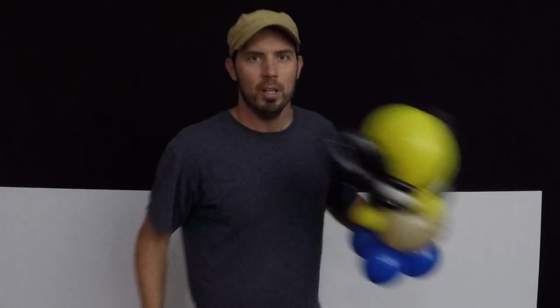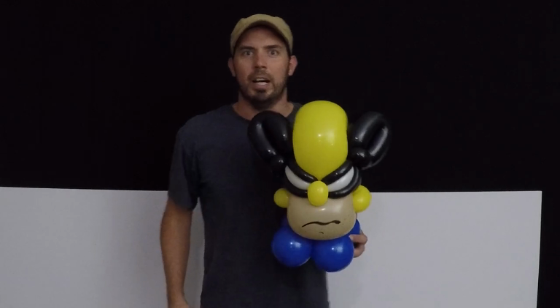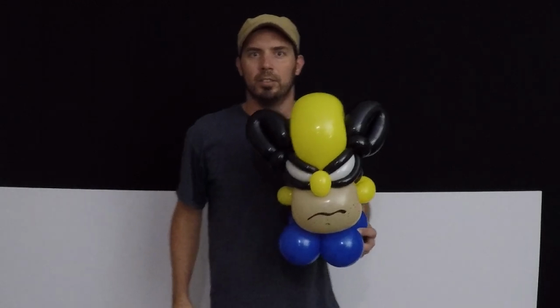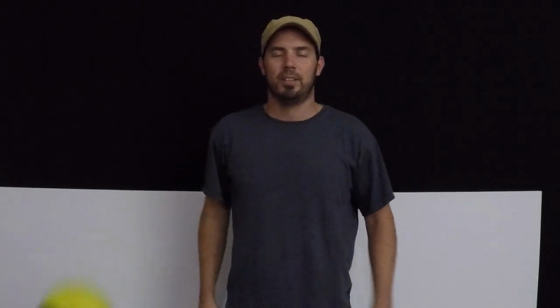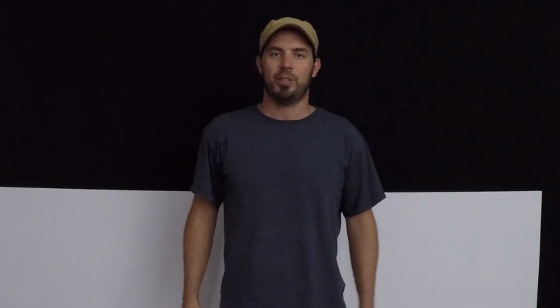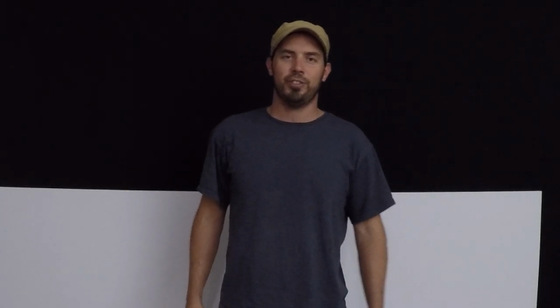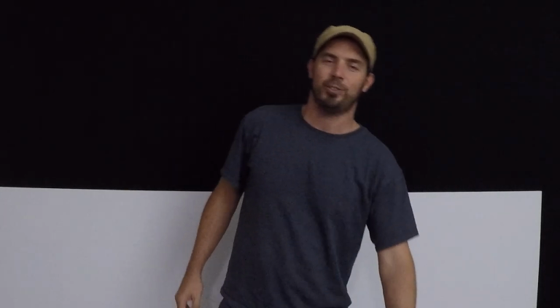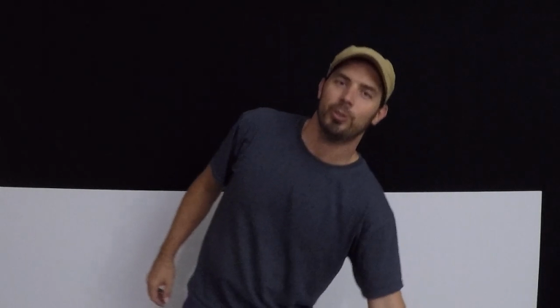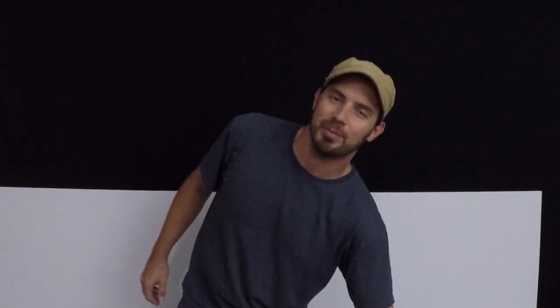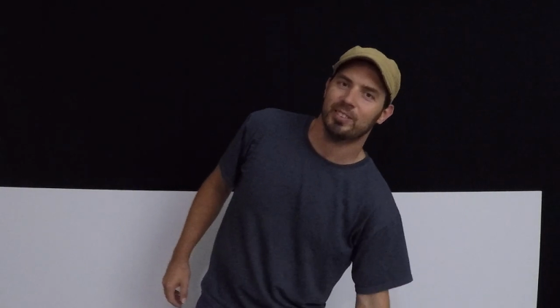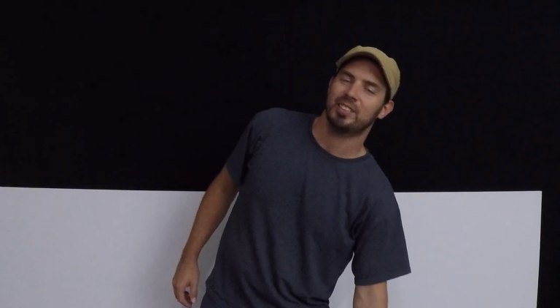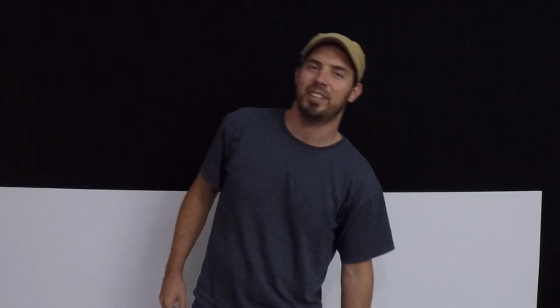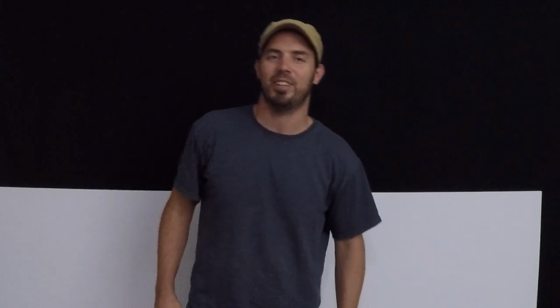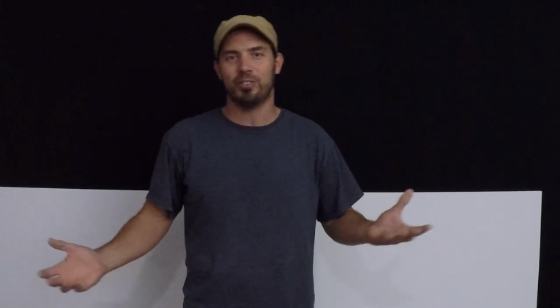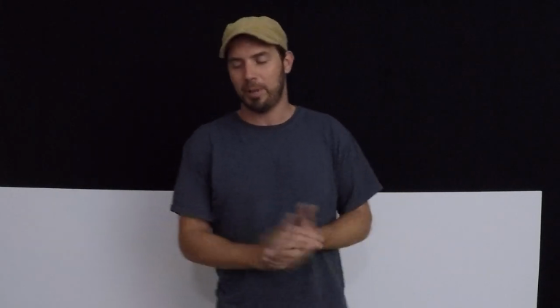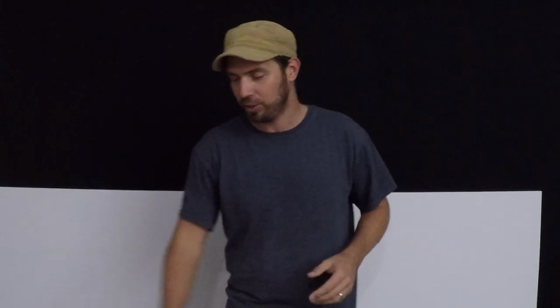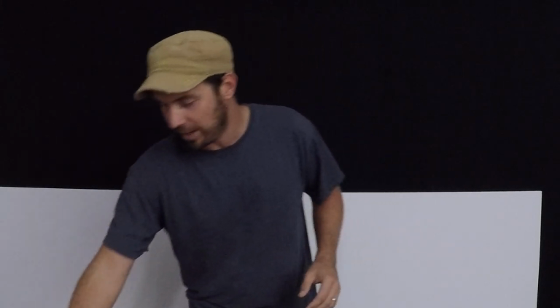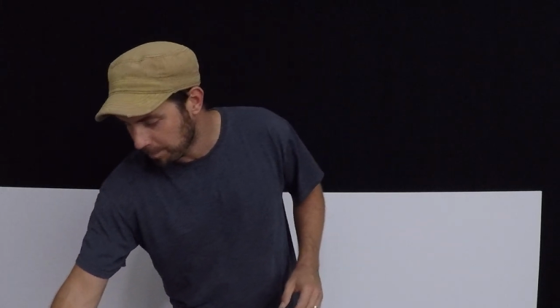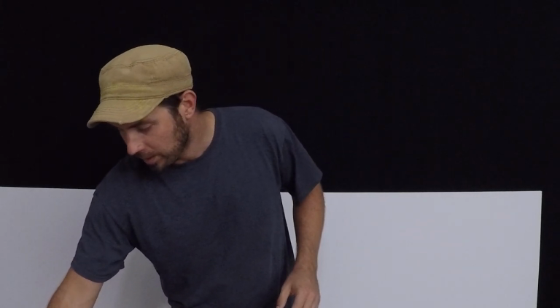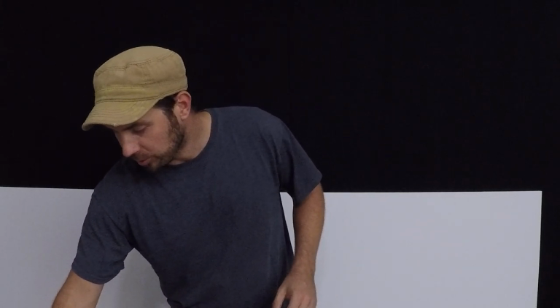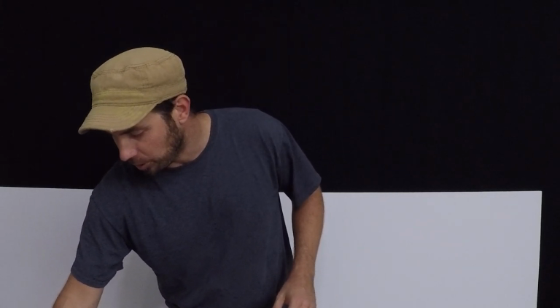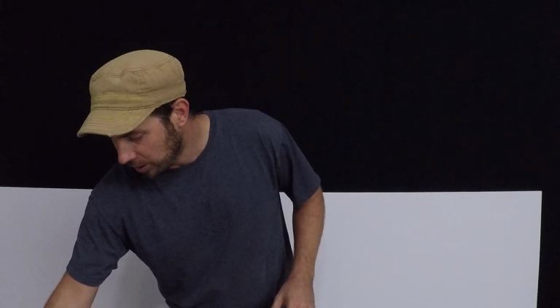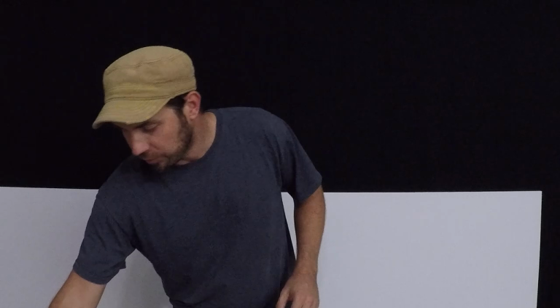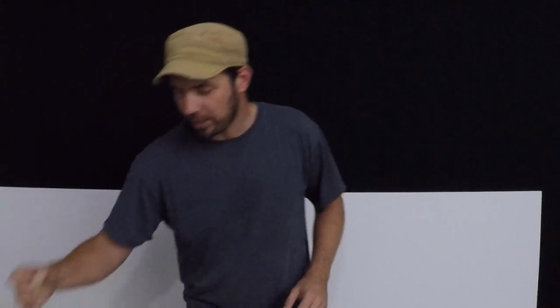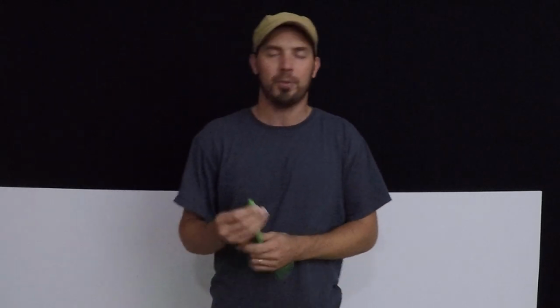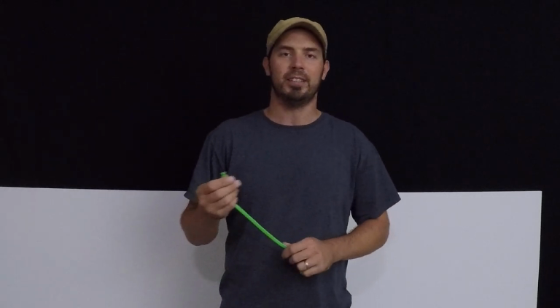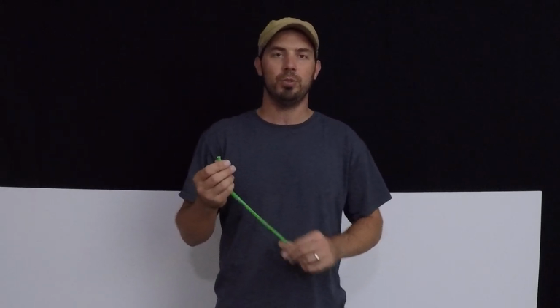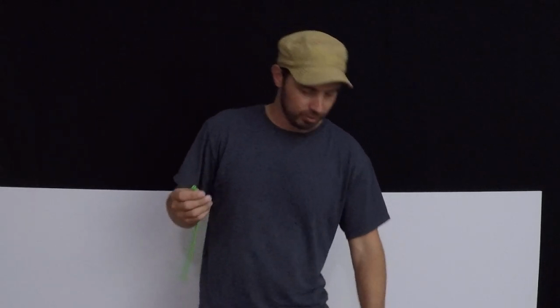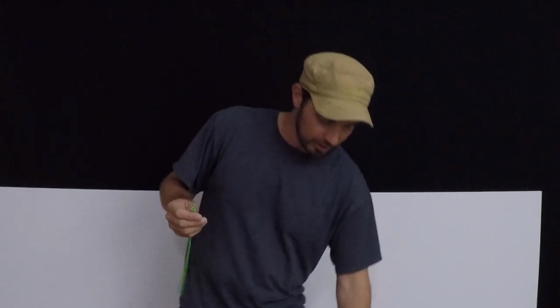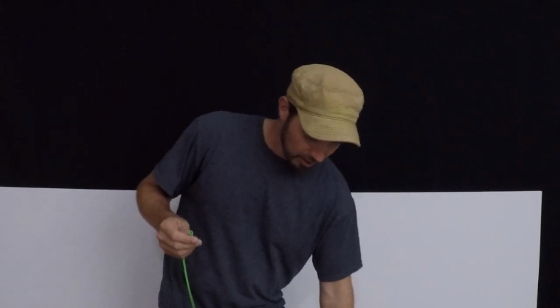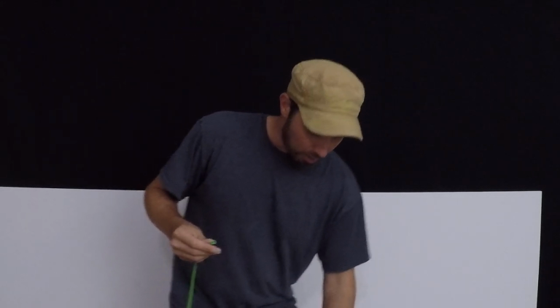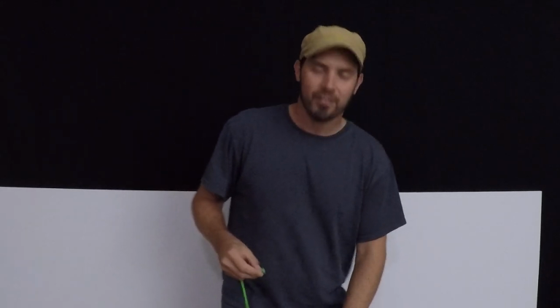Hey guys, I'm here to show you a tutorial — it's been a long time since I've been on YouTube, but I wanted to show you a fun little seahorse. For that we're gonna need two 260s, a white 5 inch round, and a black 5 inch round.